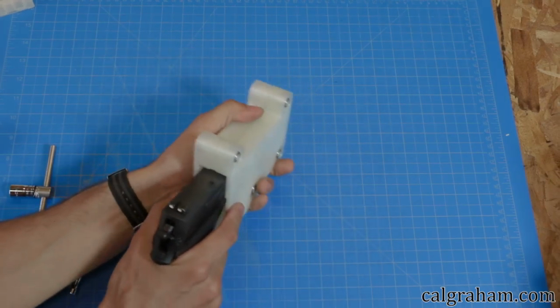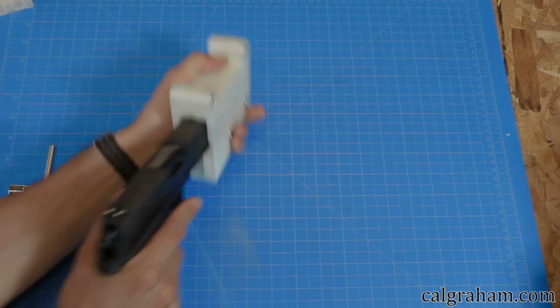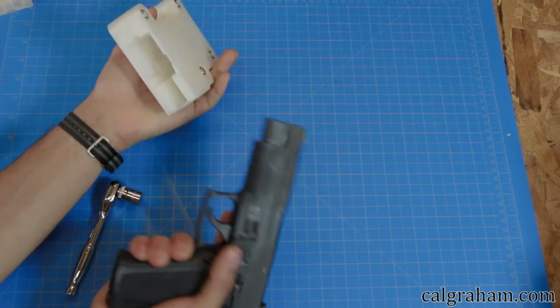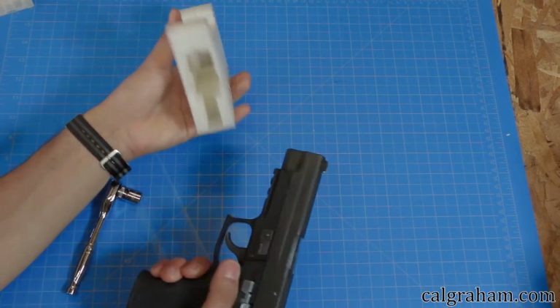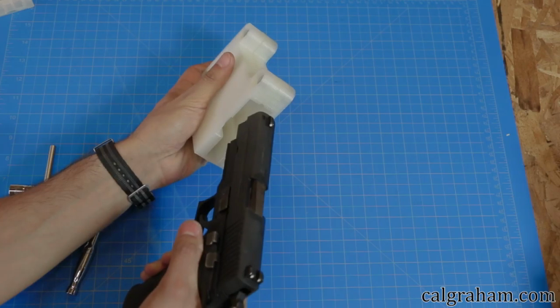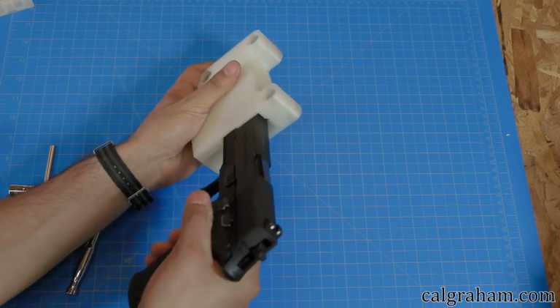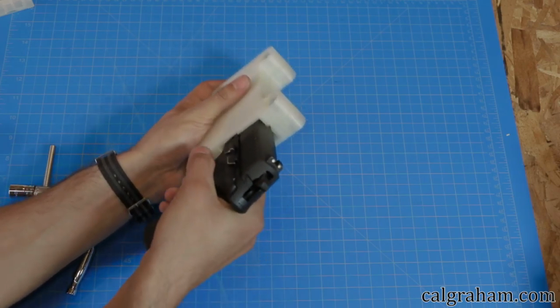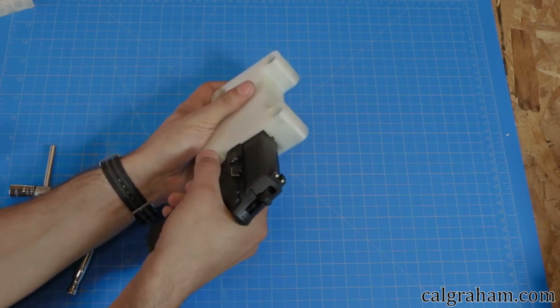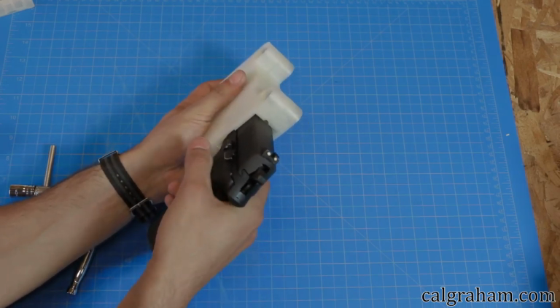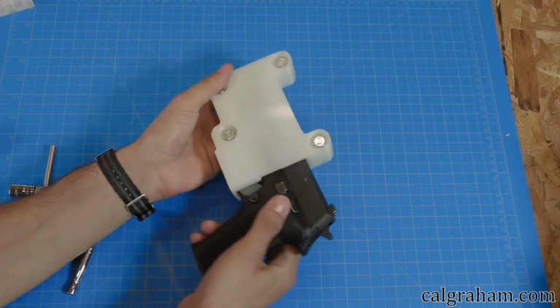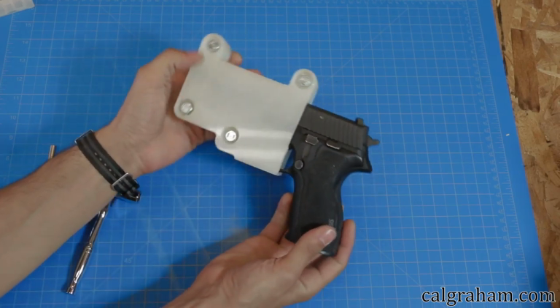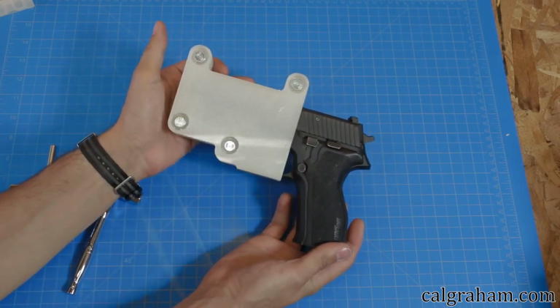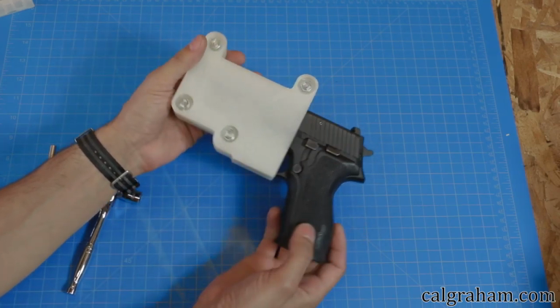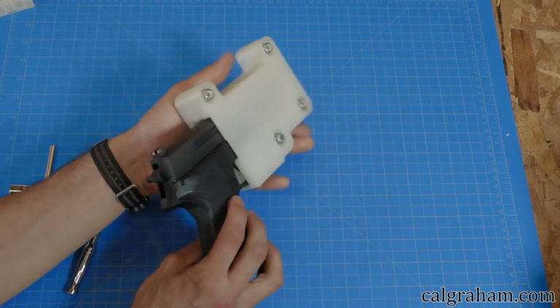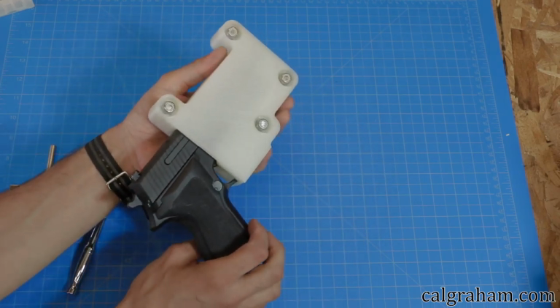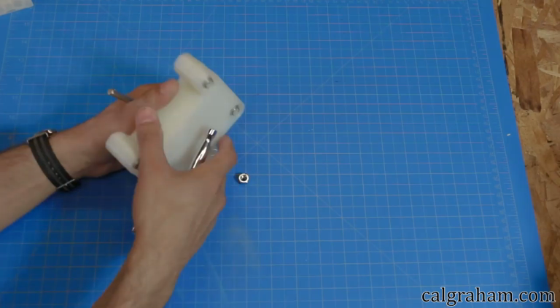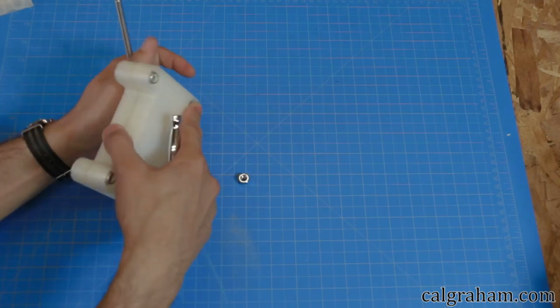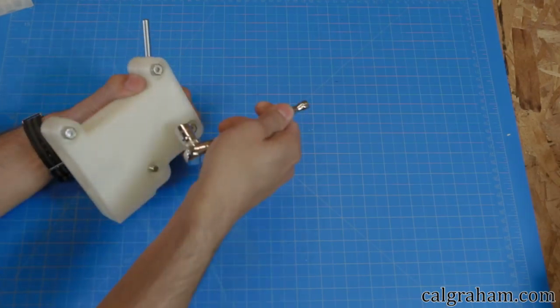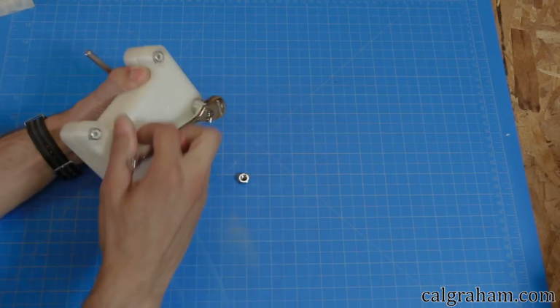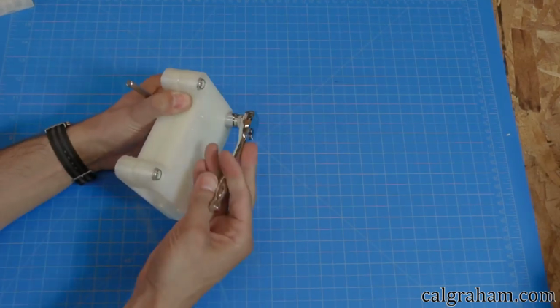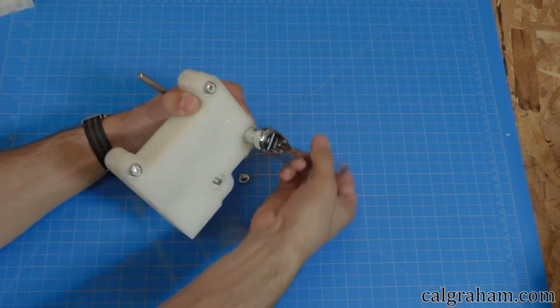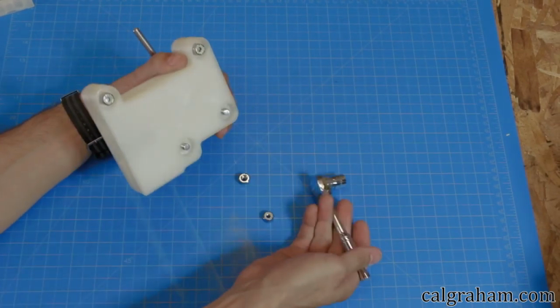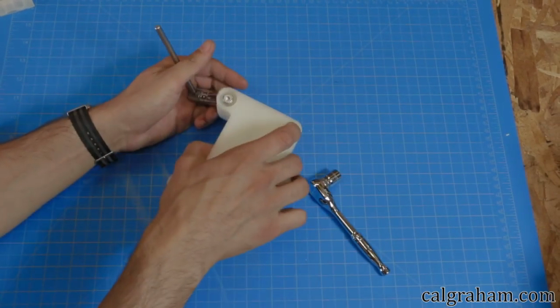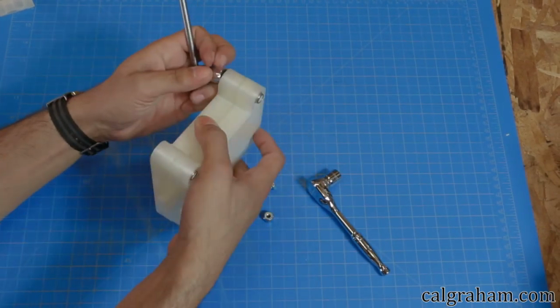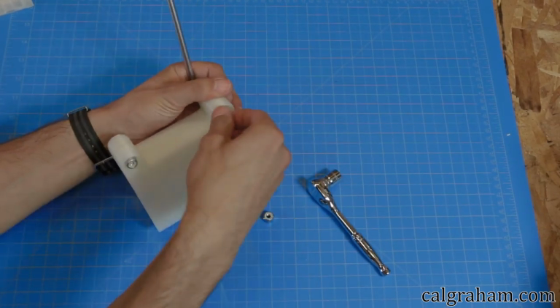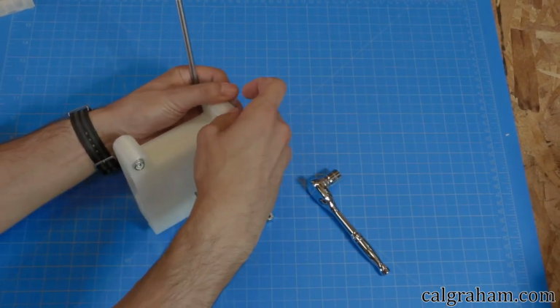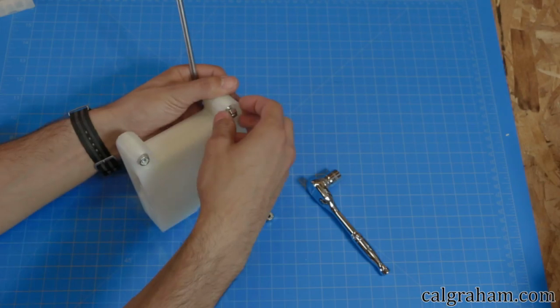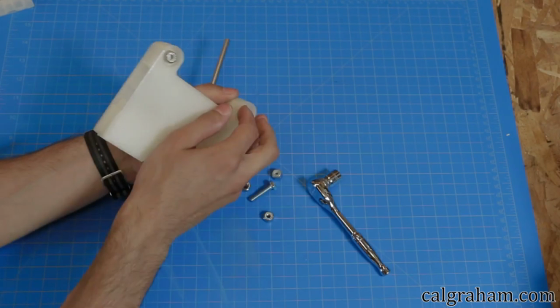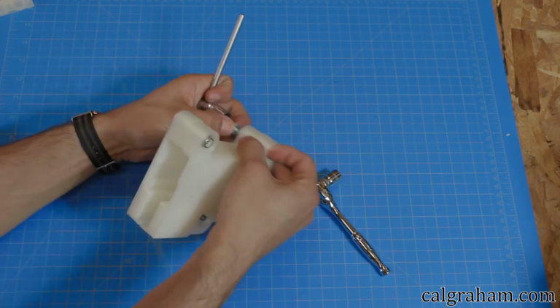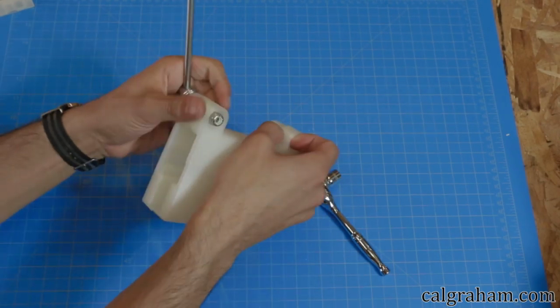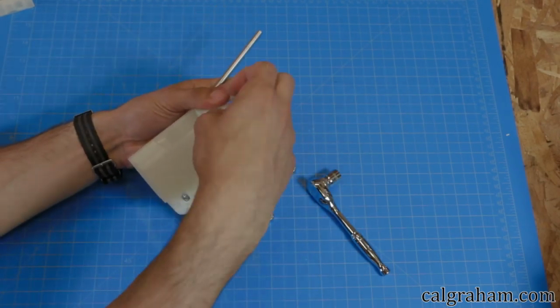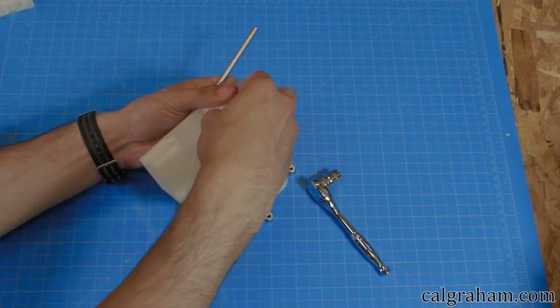Revision 4 has 4 quarter-20 bolts and nylock washers holding it together. The bolts let you easily adjust the retention of the firearm. It has 3 pieces — the middle piece is just a shim. It's 1mm thick and lets you customize the fitment. You can print out more of them if you wanted to.